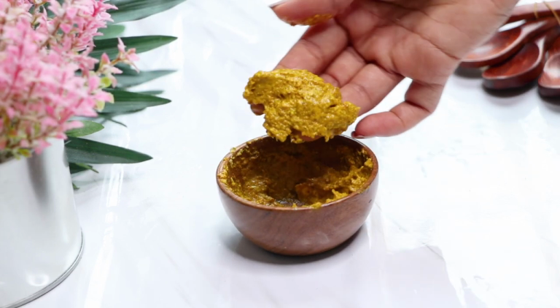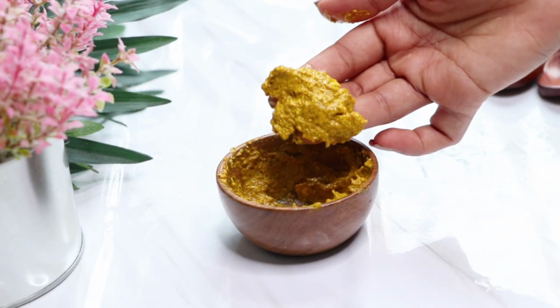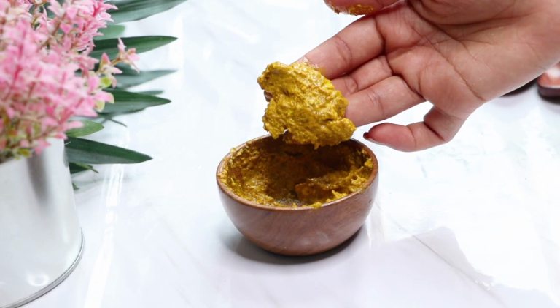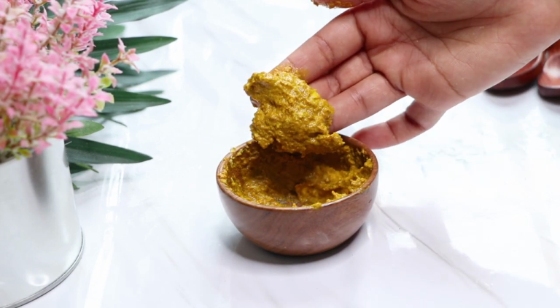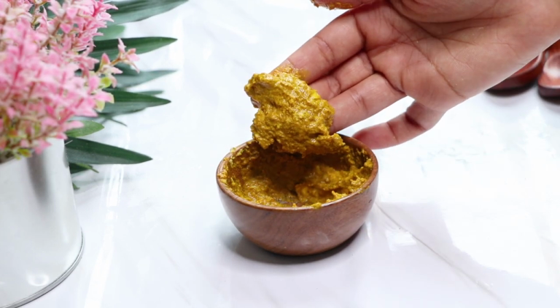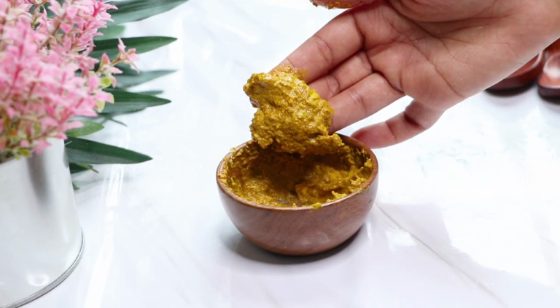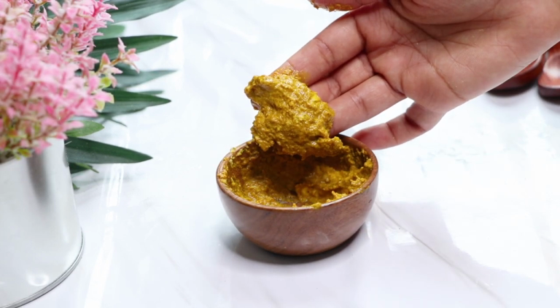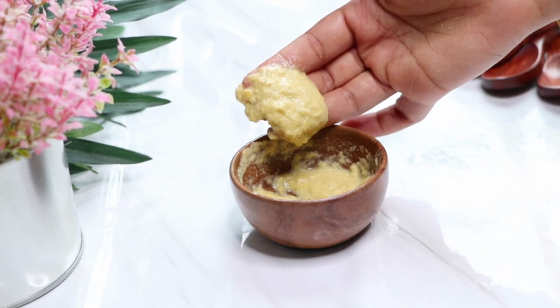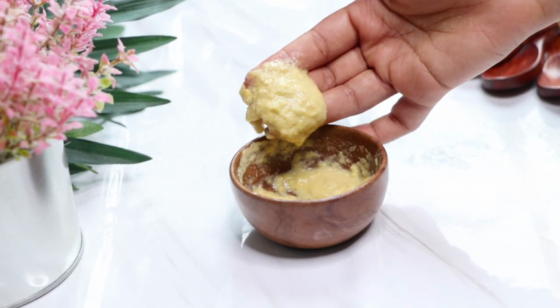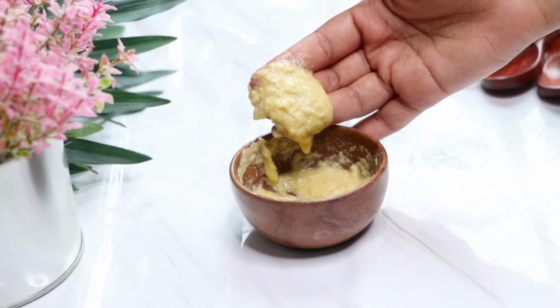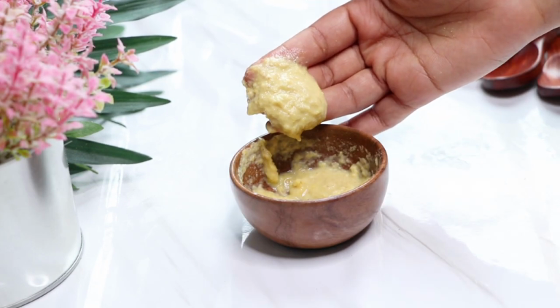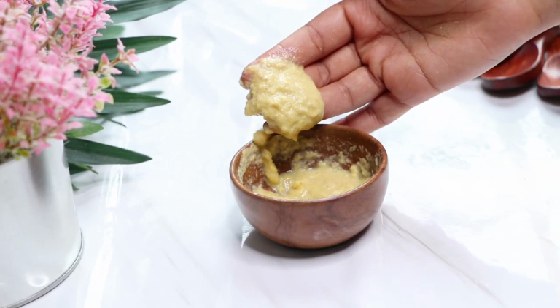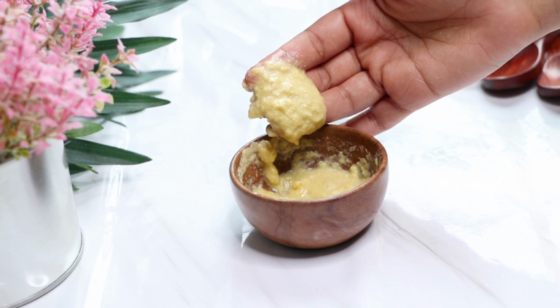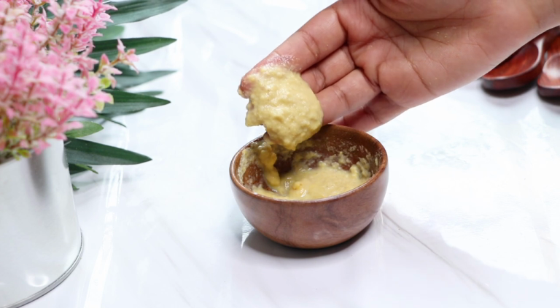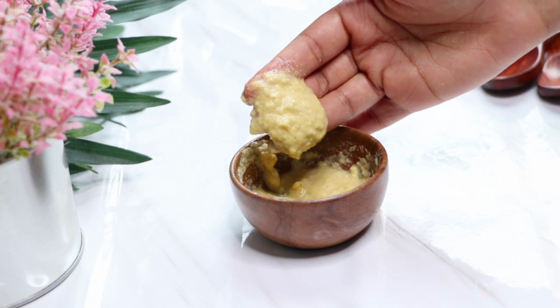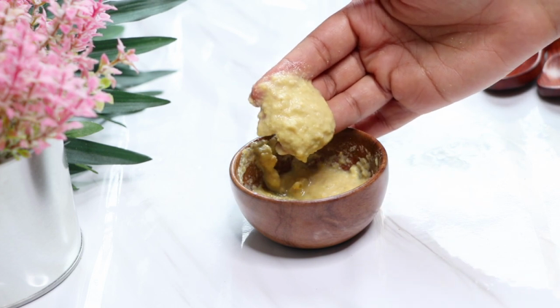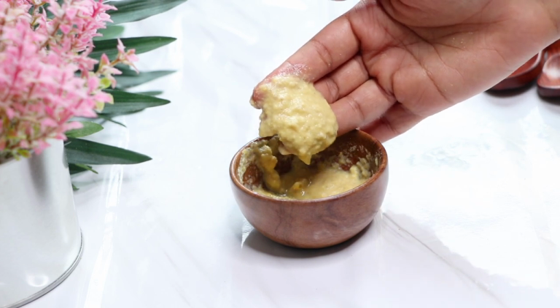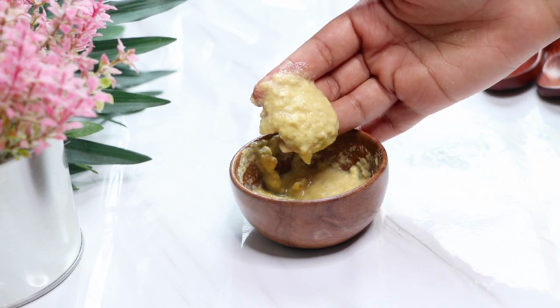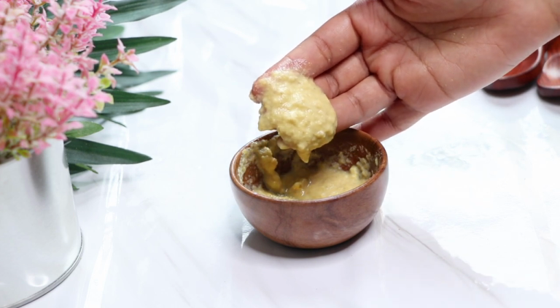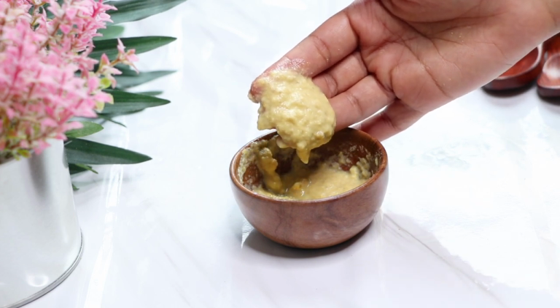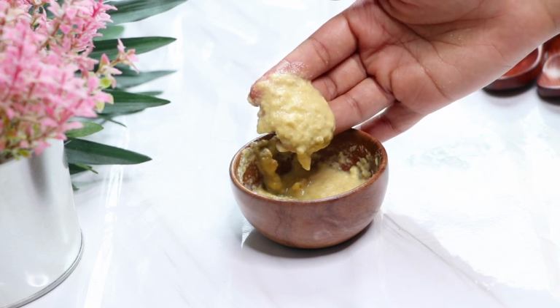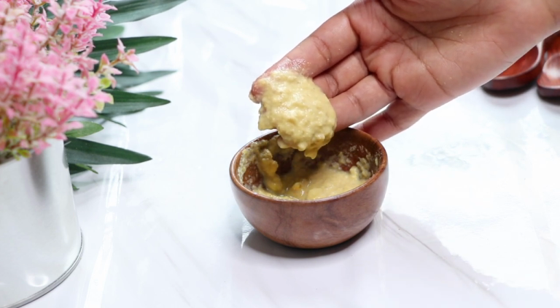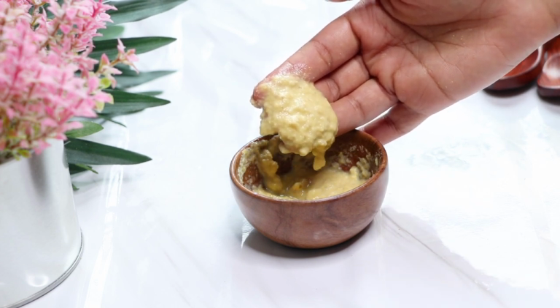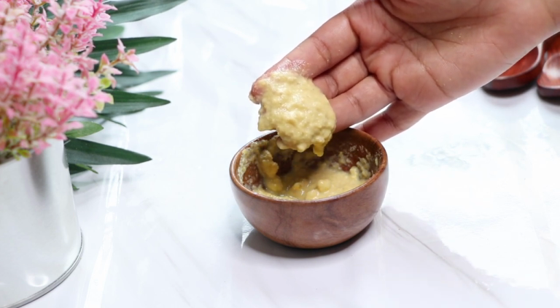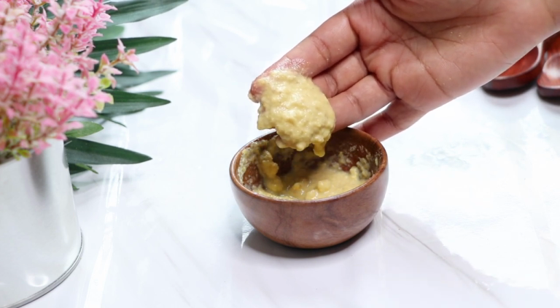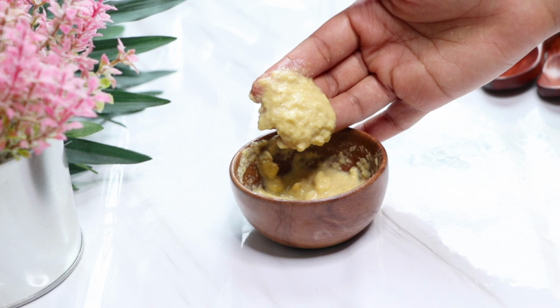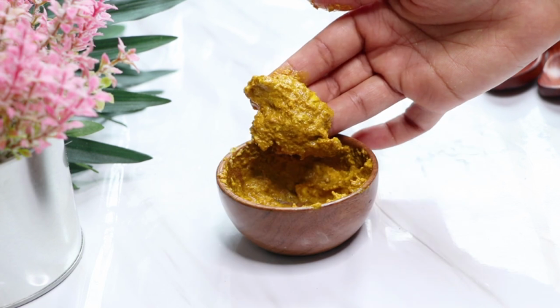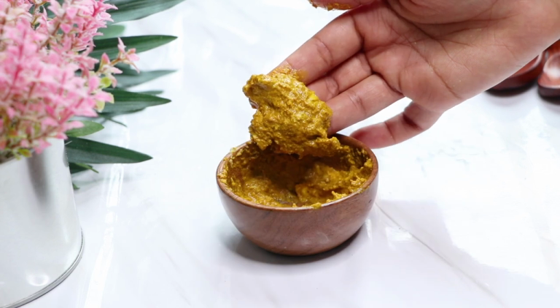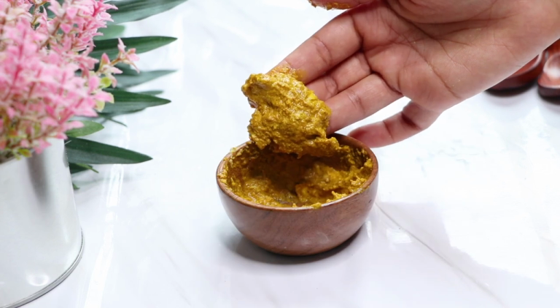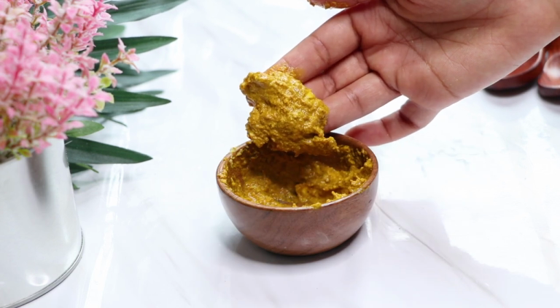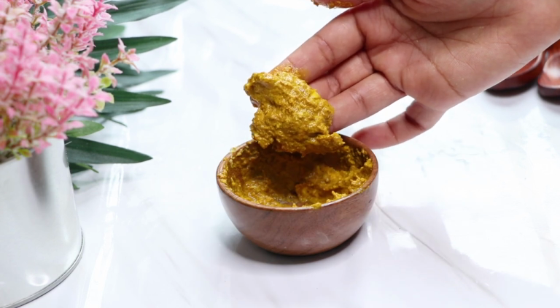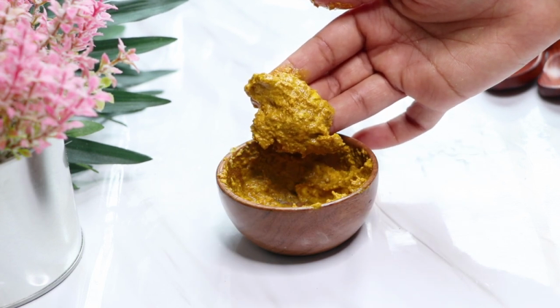Hey guys, I'm Tan and welcome back to my channel. In today's video I'm going to show you how to use corn to make a super effective and natural corn face scrub and a corn face mask.